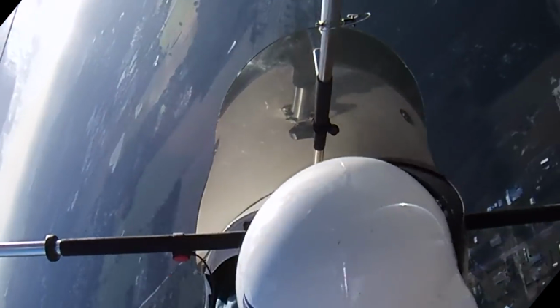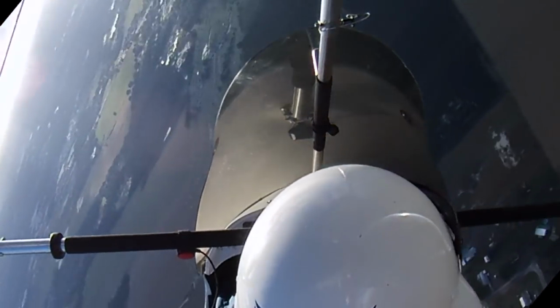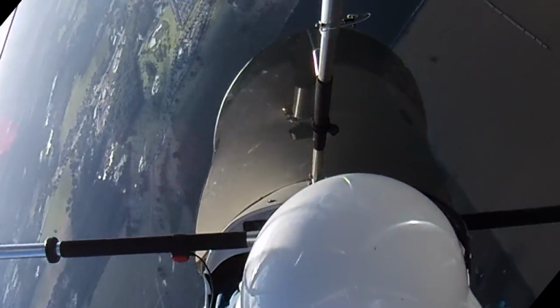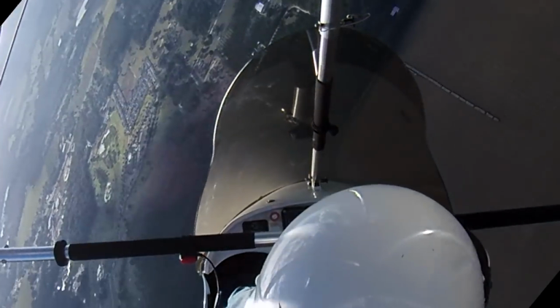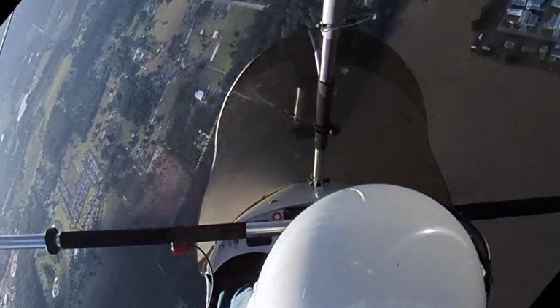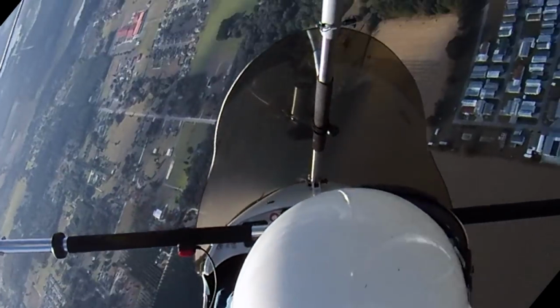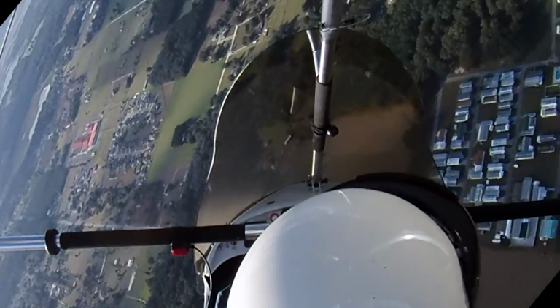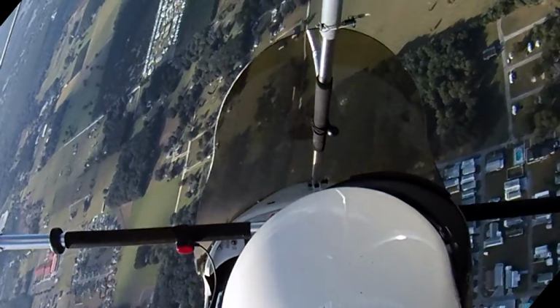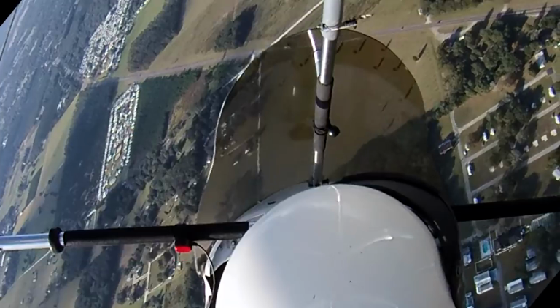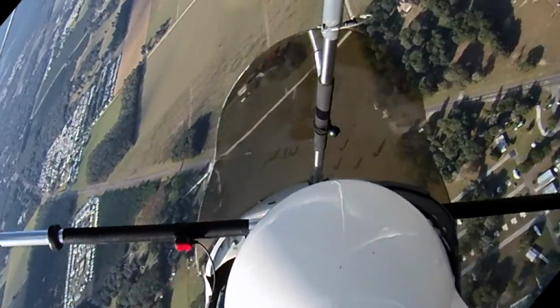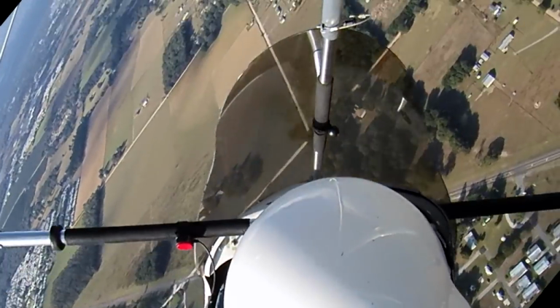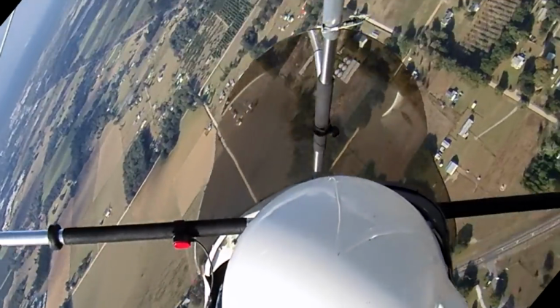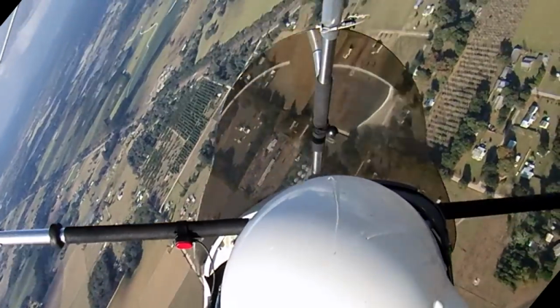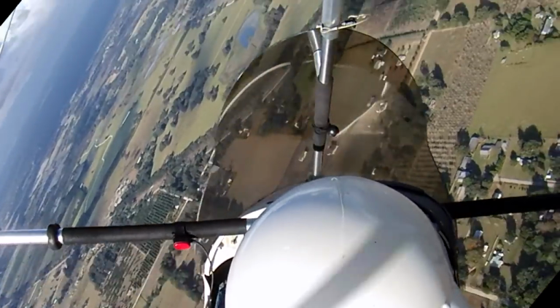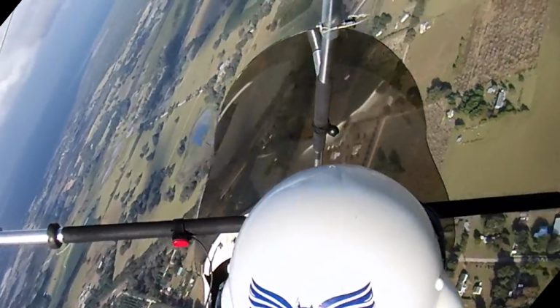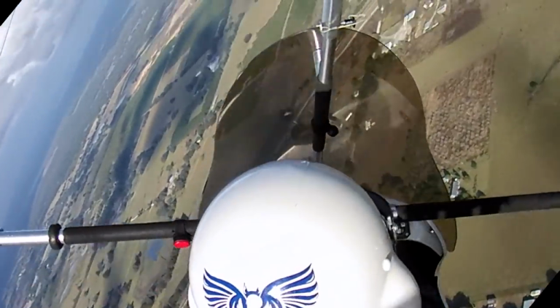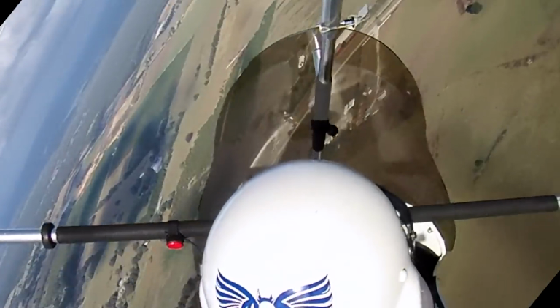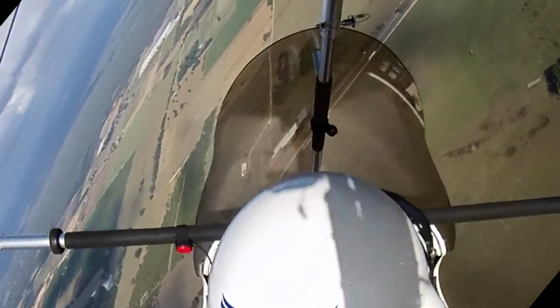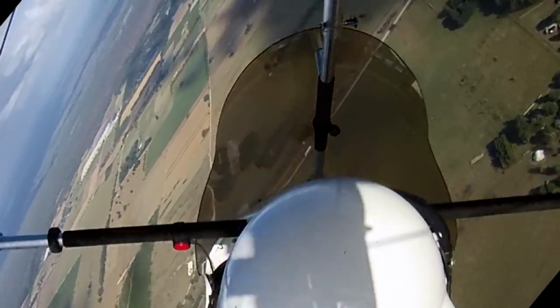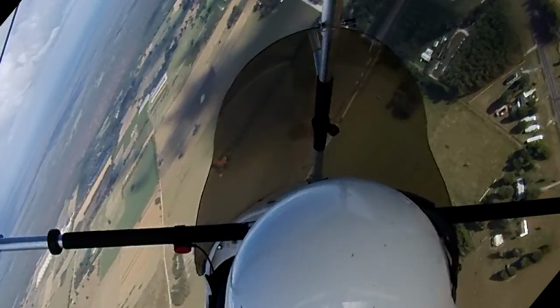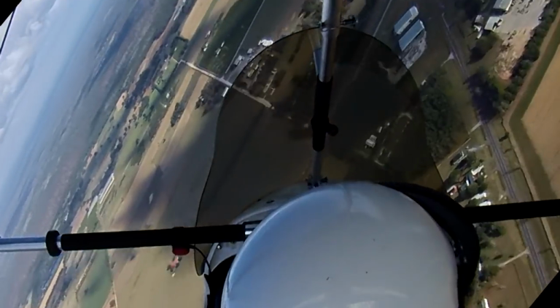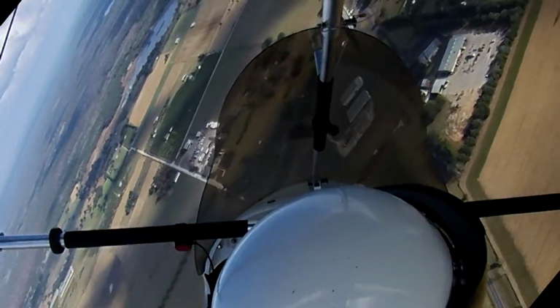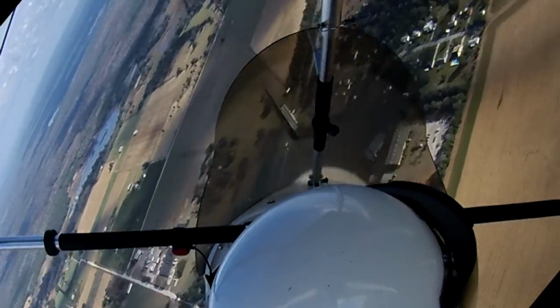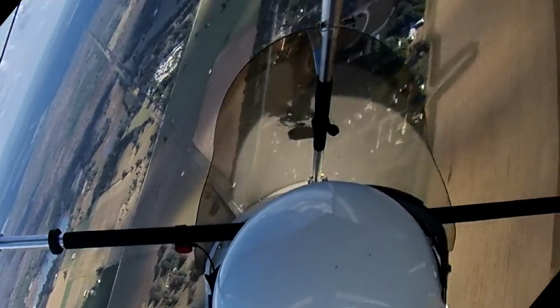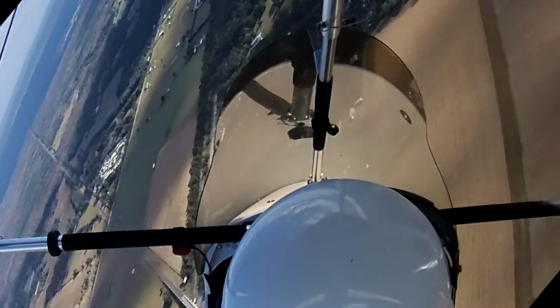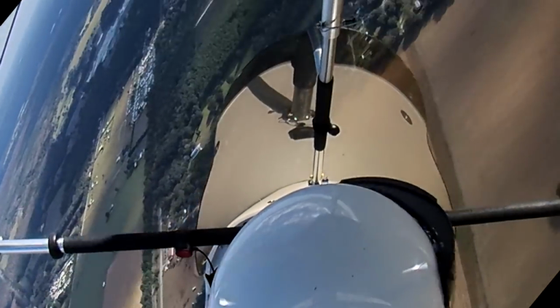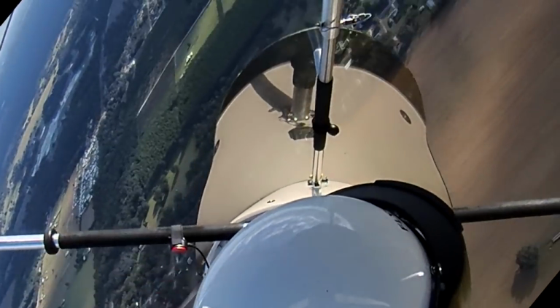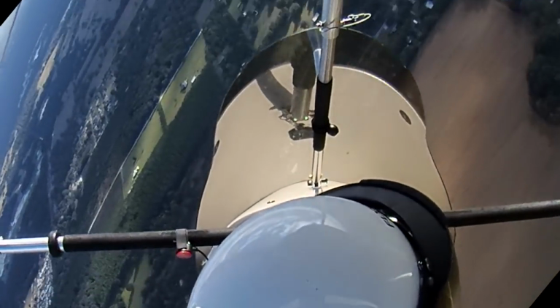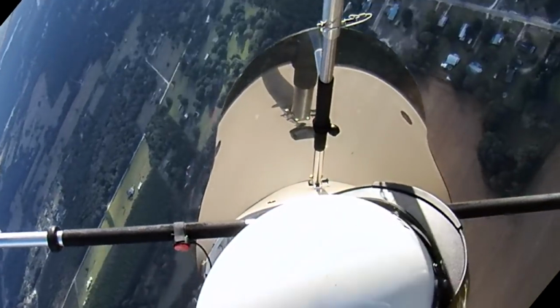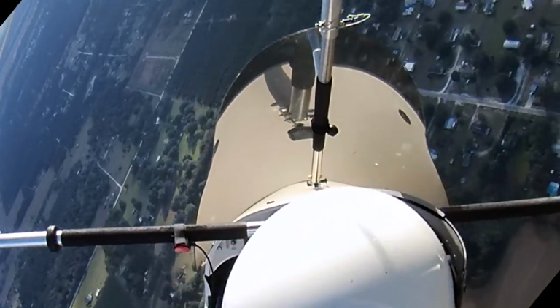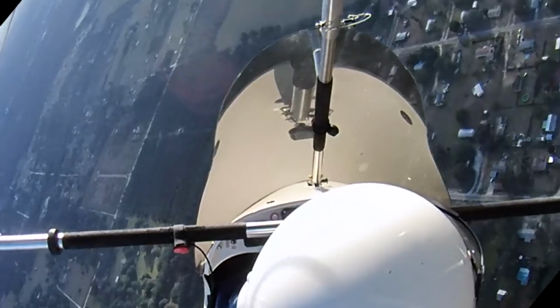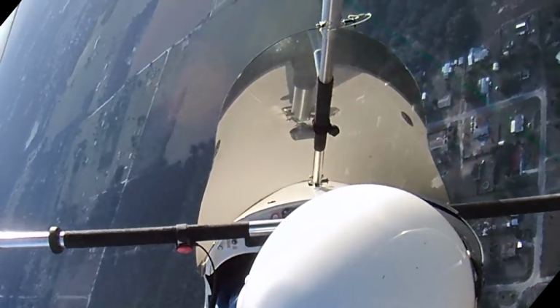We're coming down at about 1,400 feet per minute right now, and bank angle somewhere in the neighborhood of 60 degrees. Still staying at 1,400 feet per minute sink. It doesn't seem to be getting any better. It doesn't seem to be getting any worse.